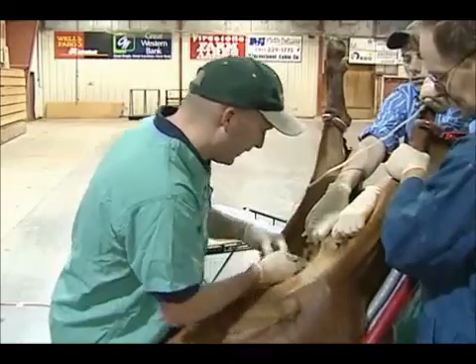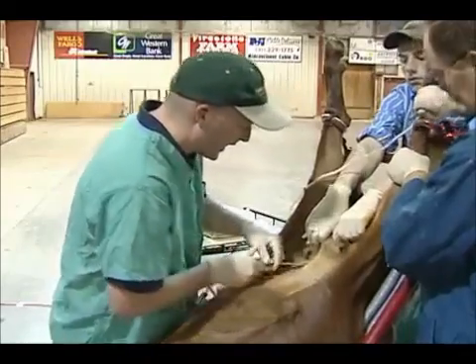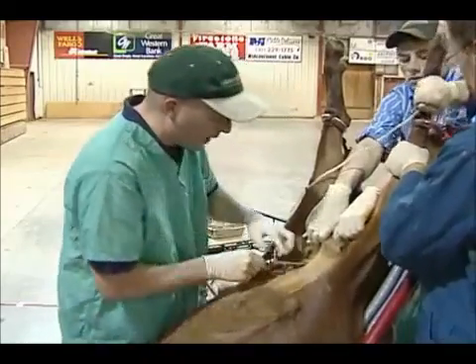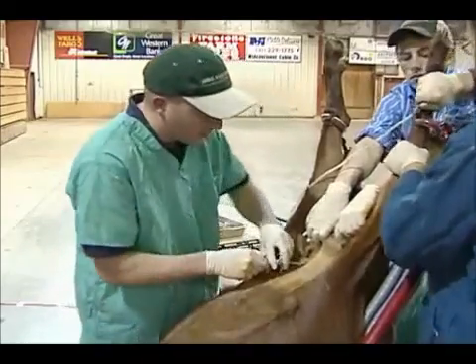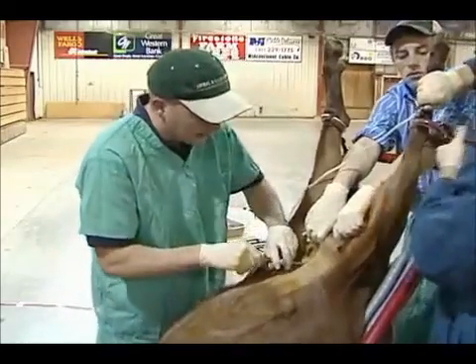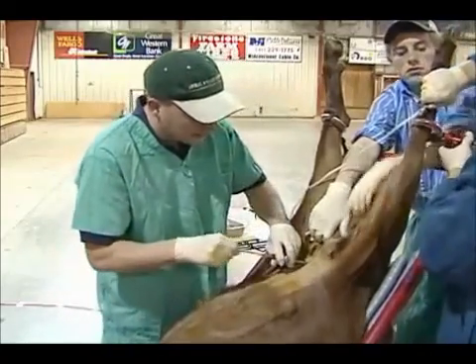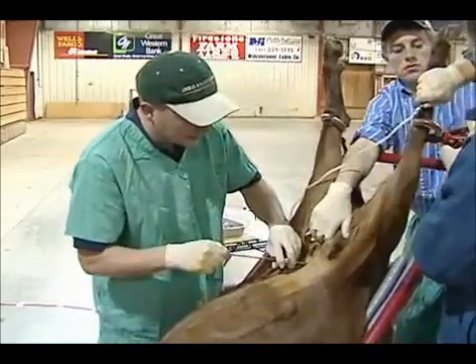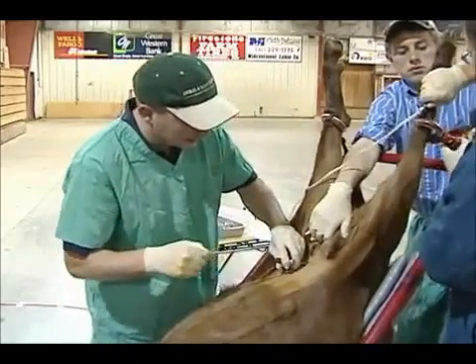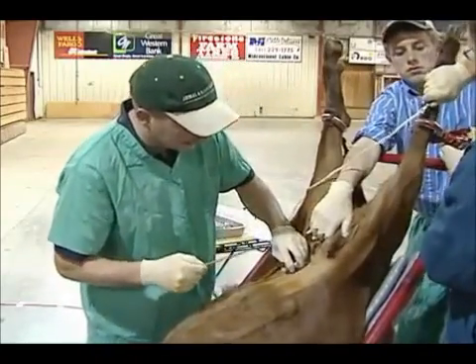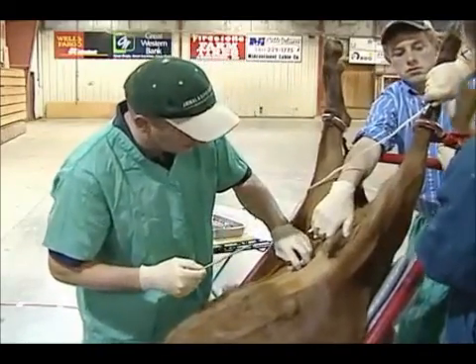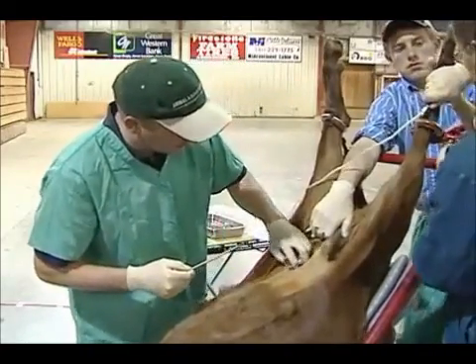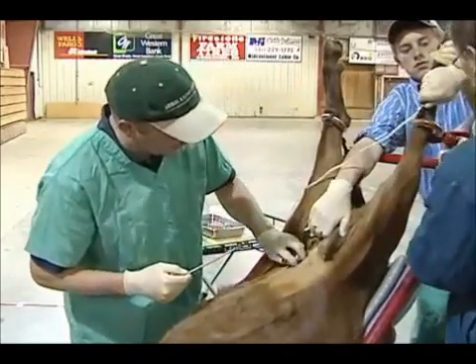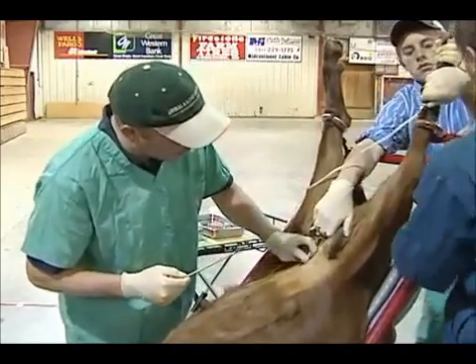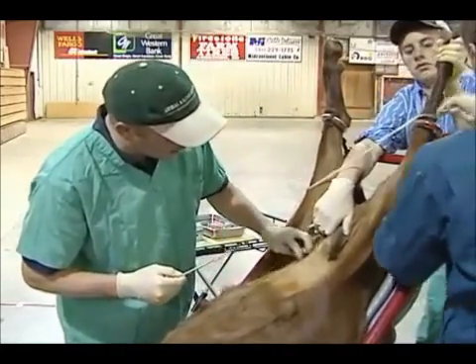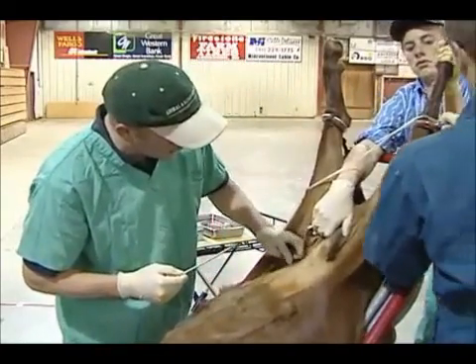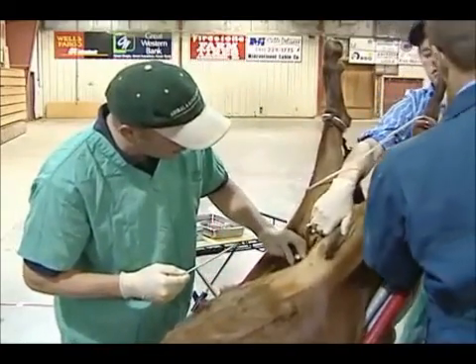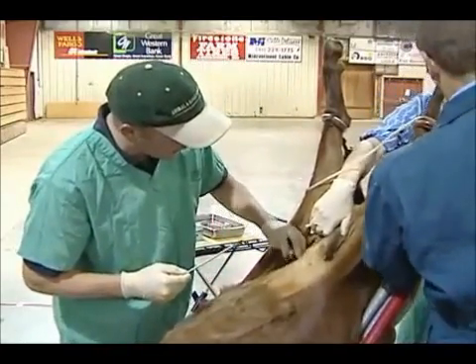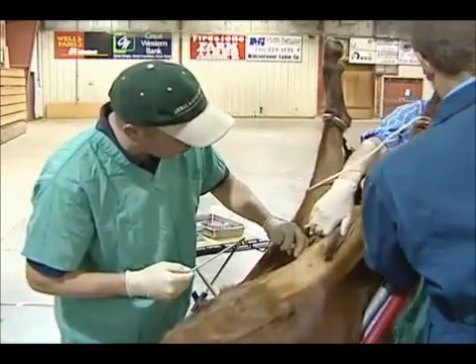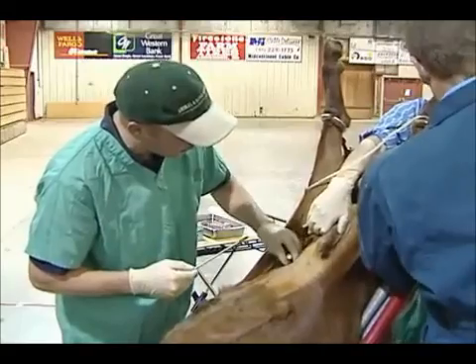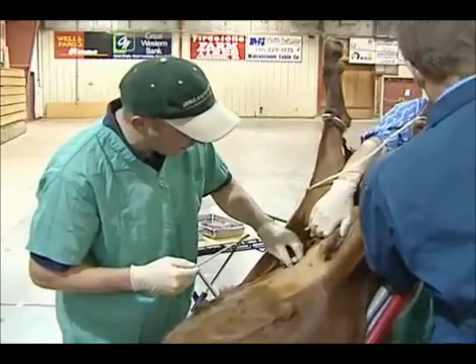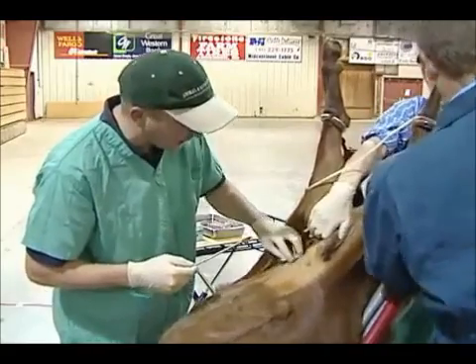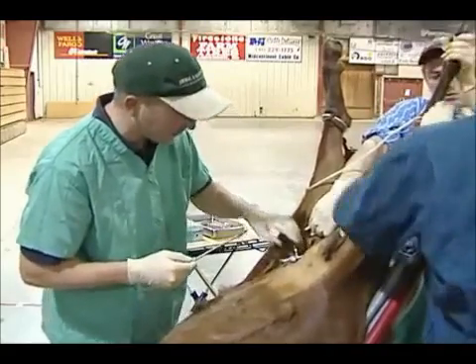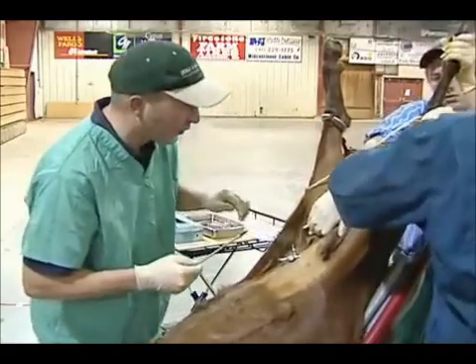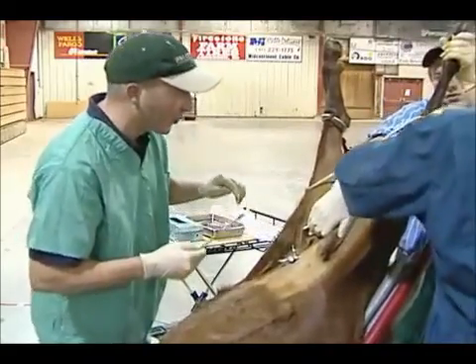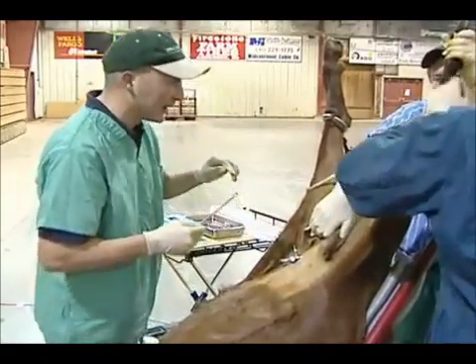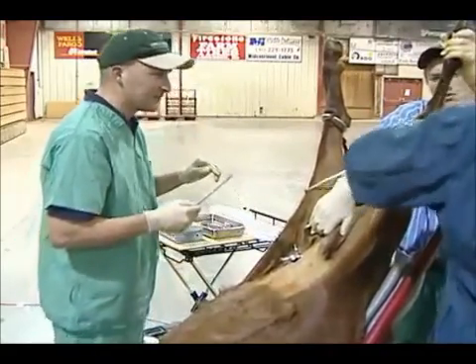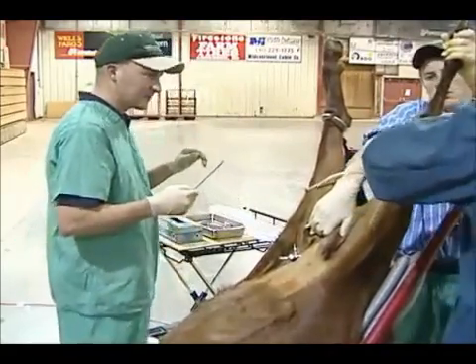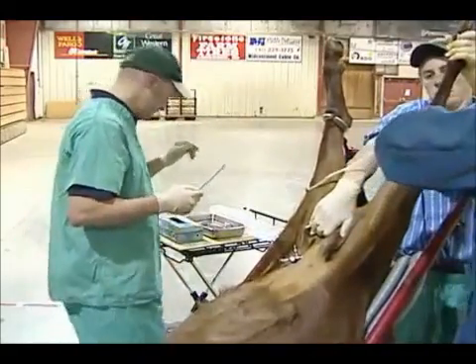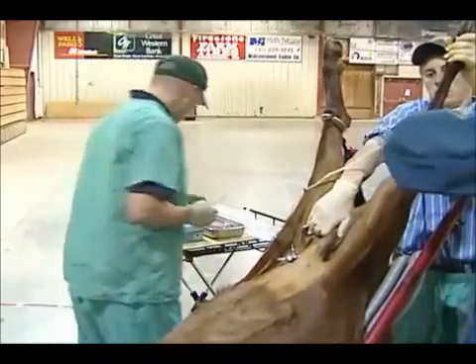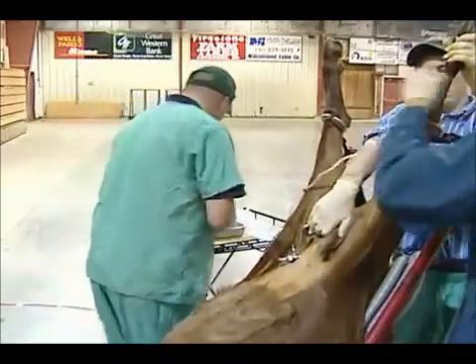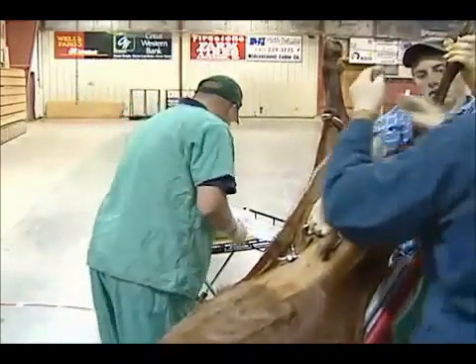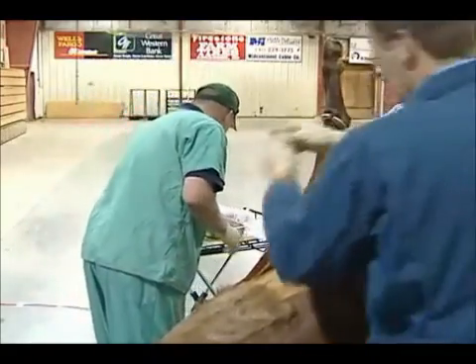We want her to recover from this procedure very well, so we're not going to overload her on anesthesia.